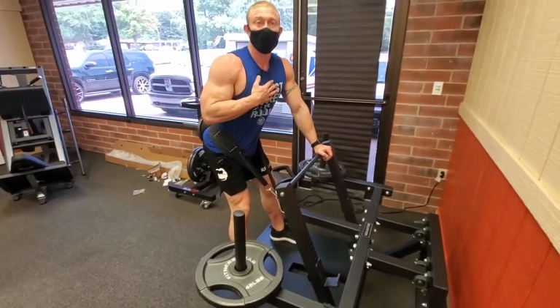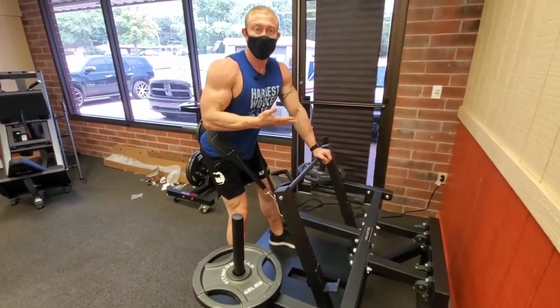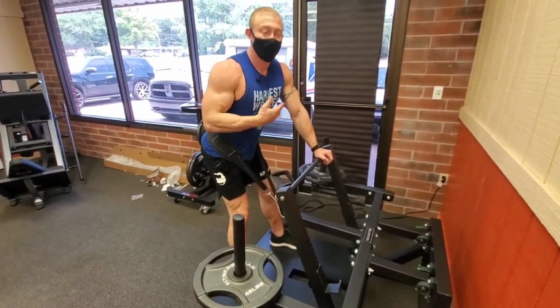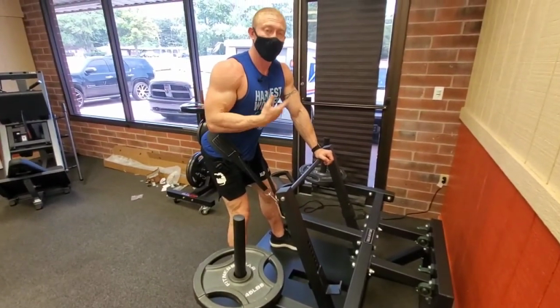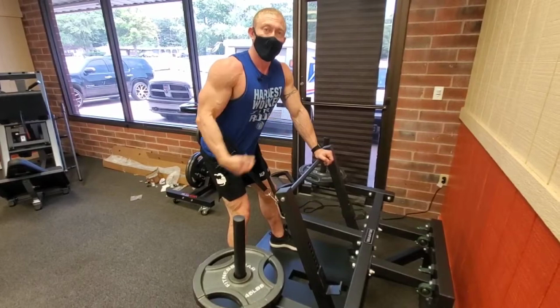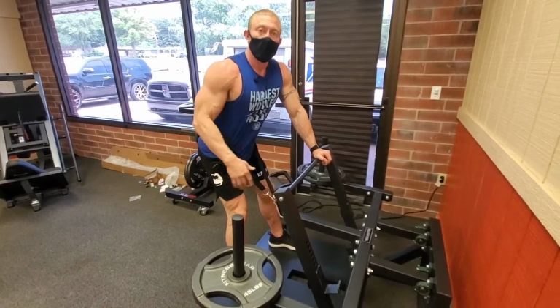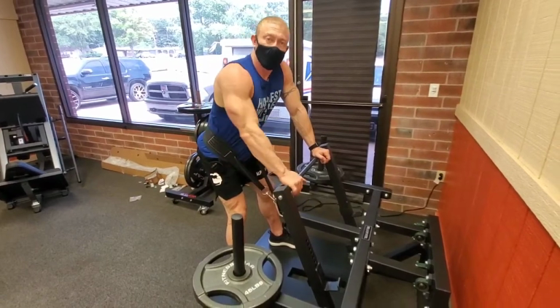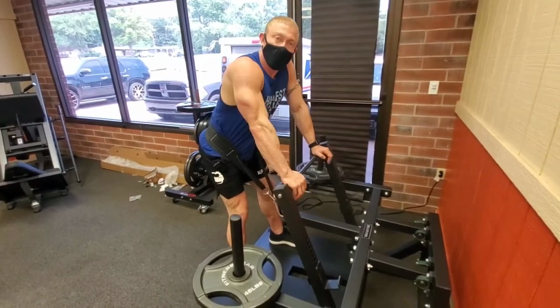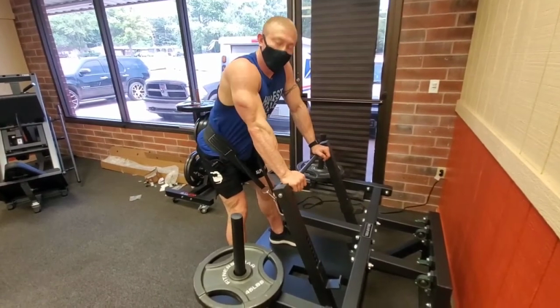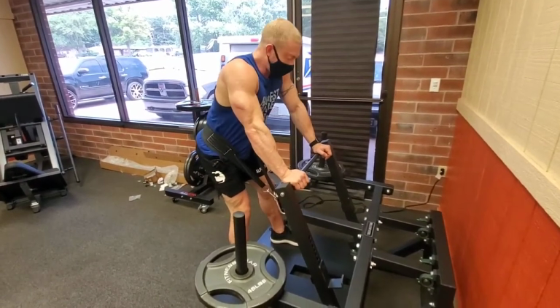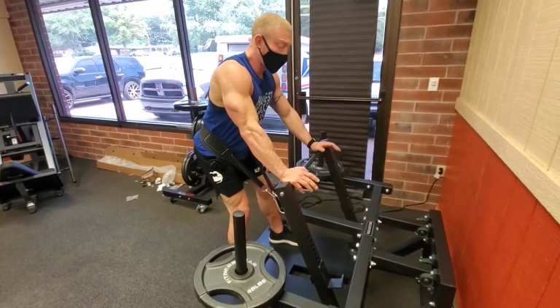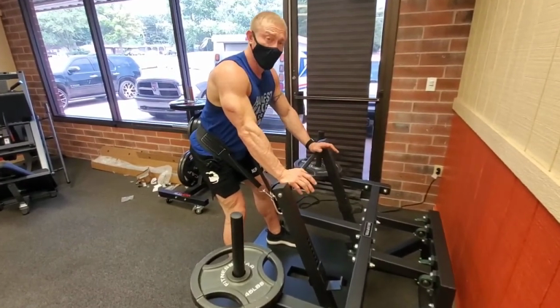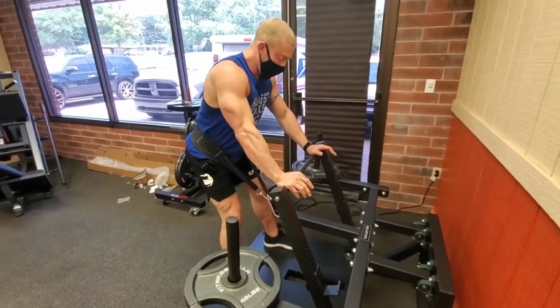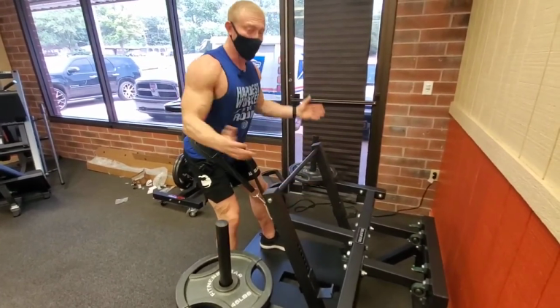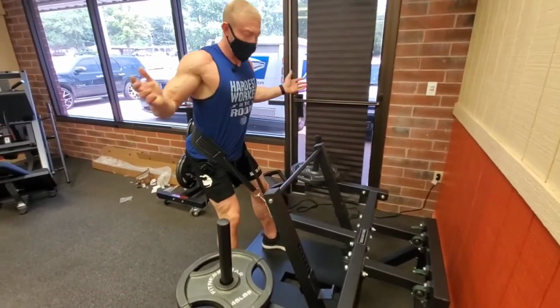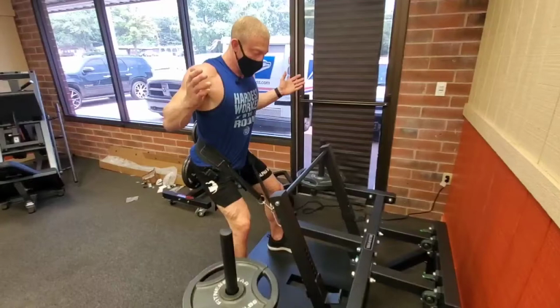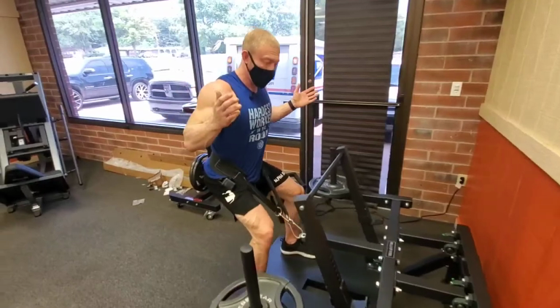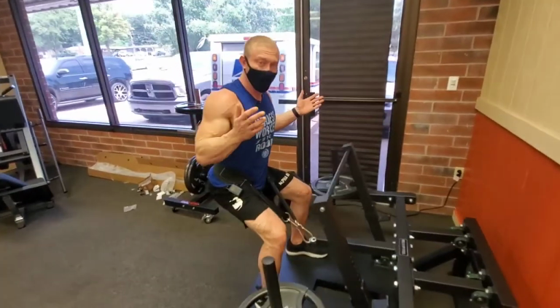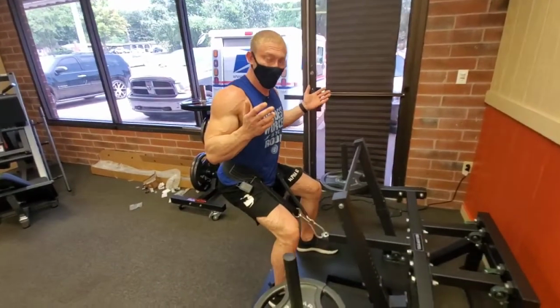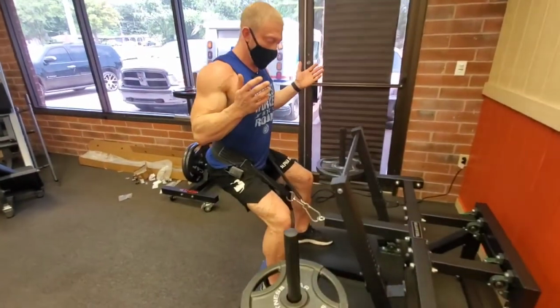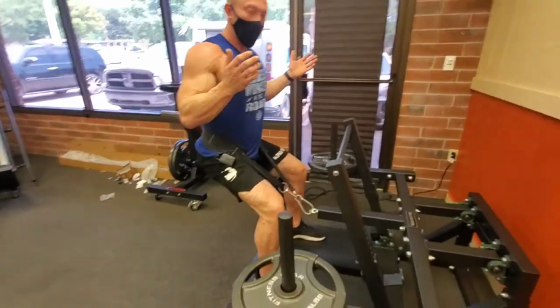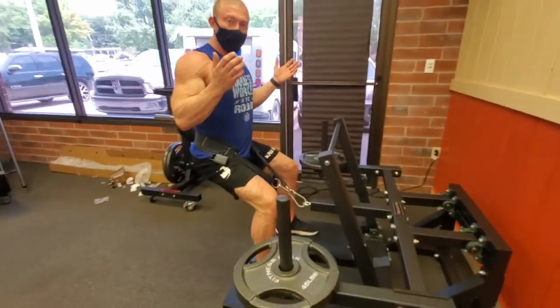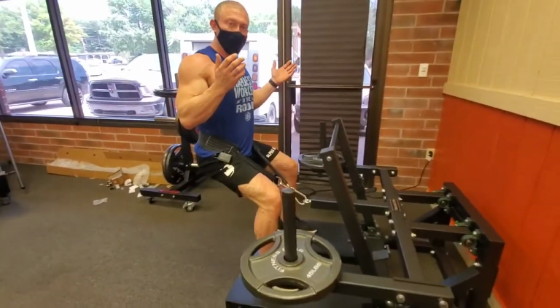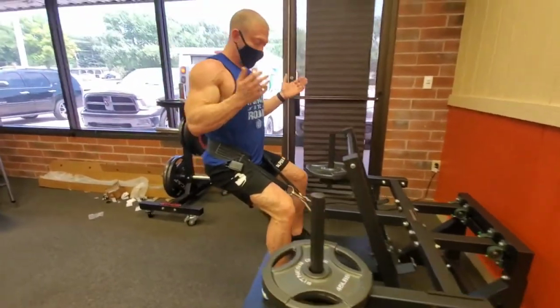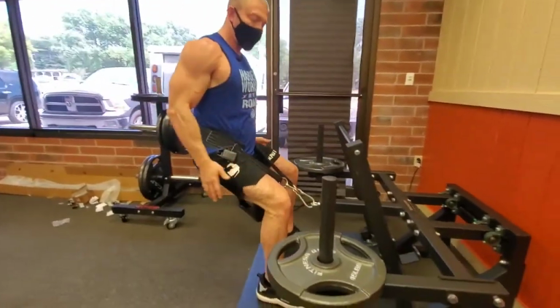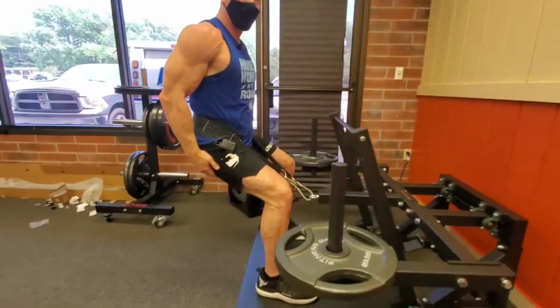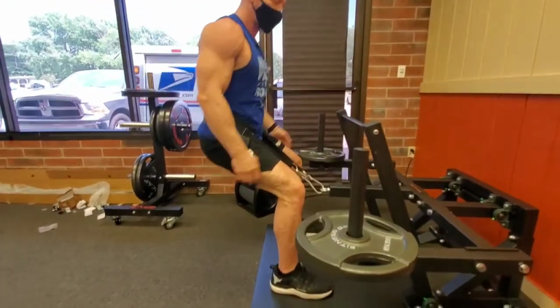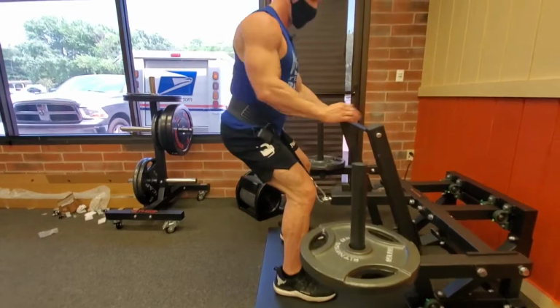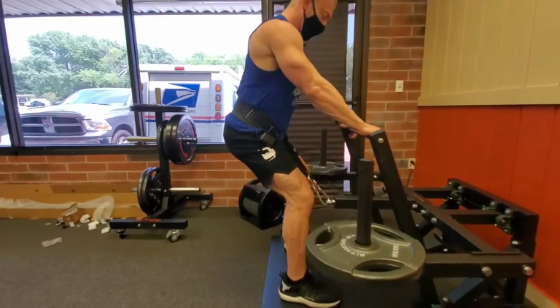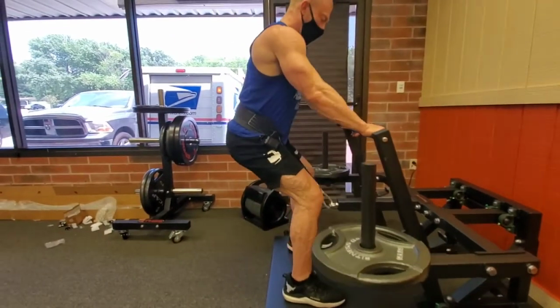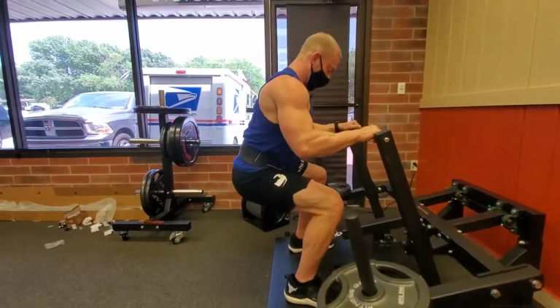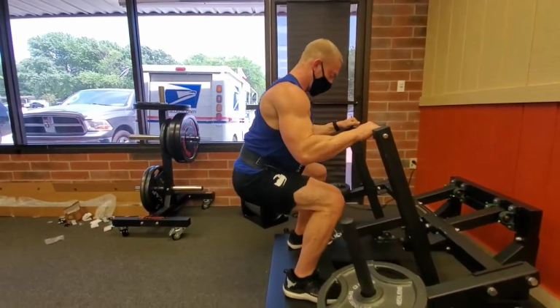A lot of people drop the chest down when they're not going past 90 degrees and not flexing at the knees, so this machine helps you do that. I can lean back the whole time and I can't fall backwards. See, I can get all the way back here and really work the hamstrings and glutes in the squat.